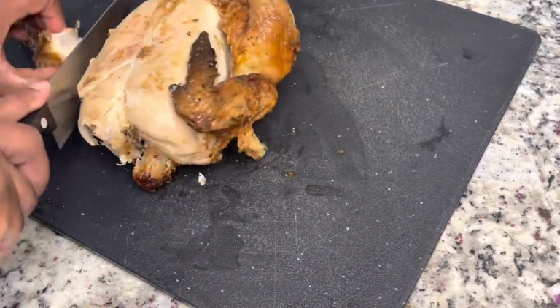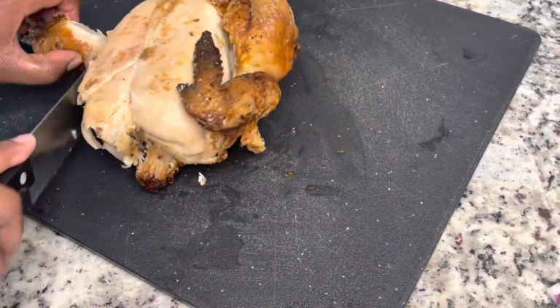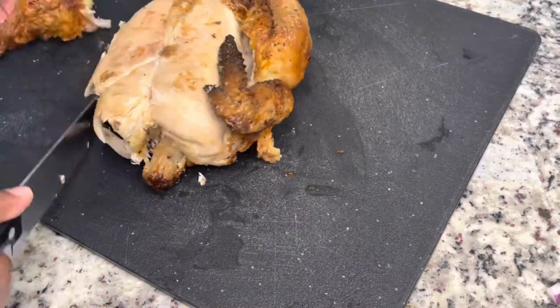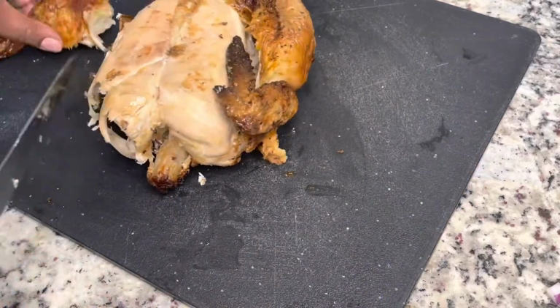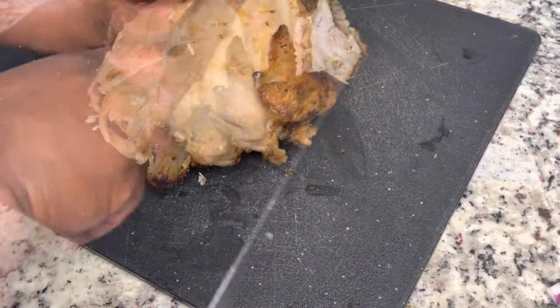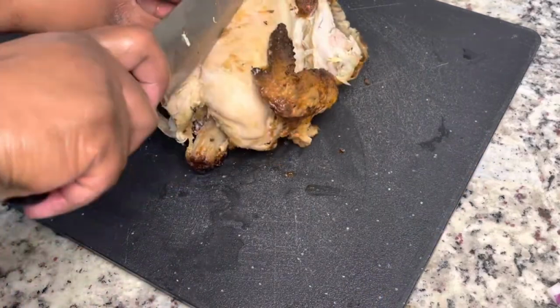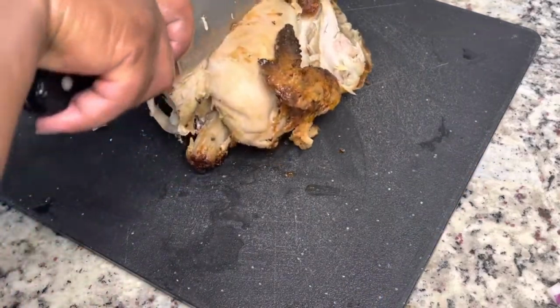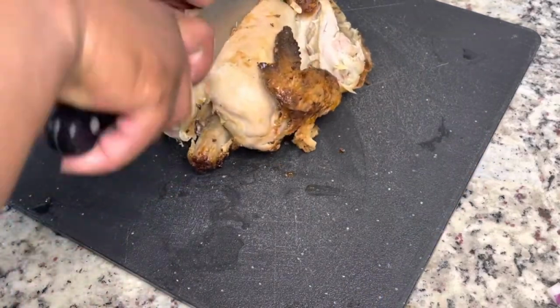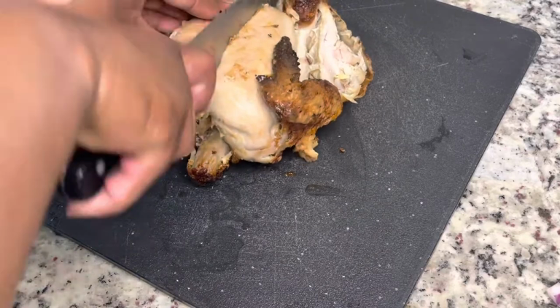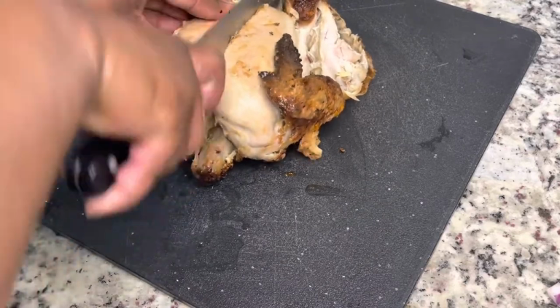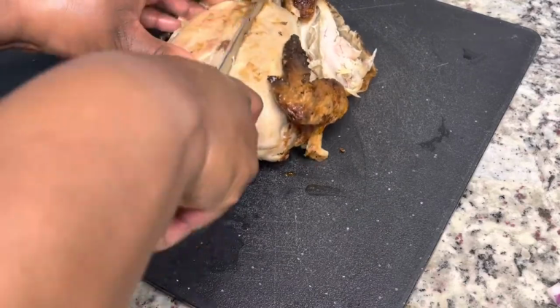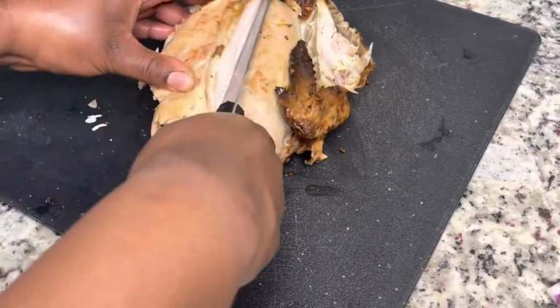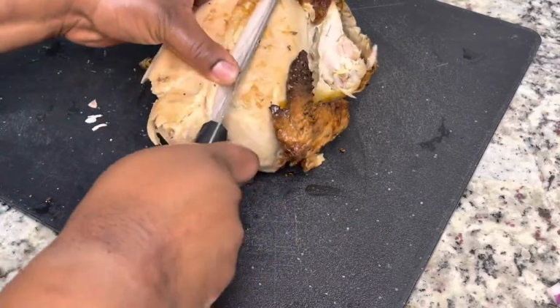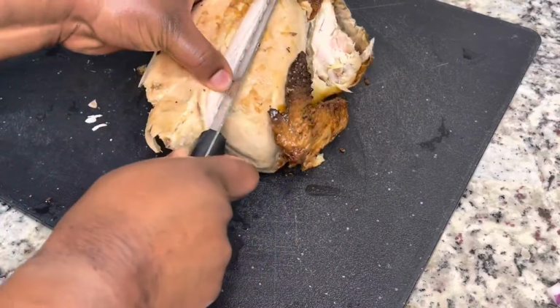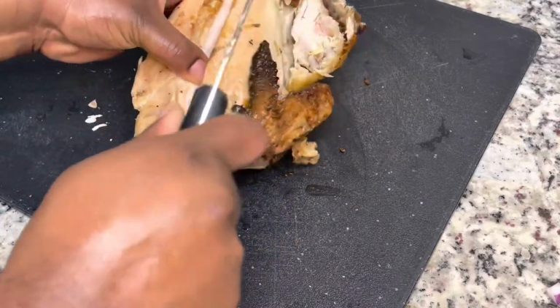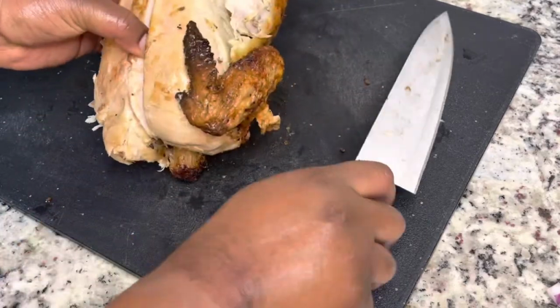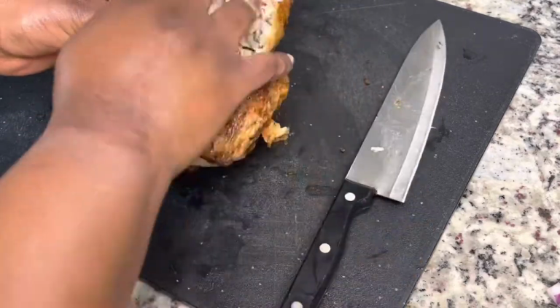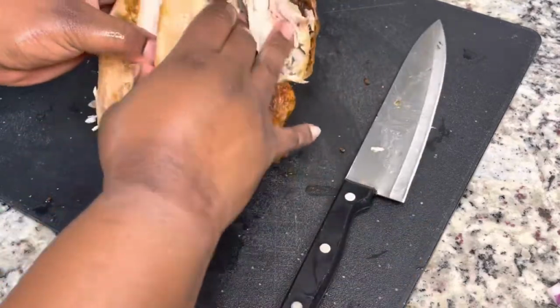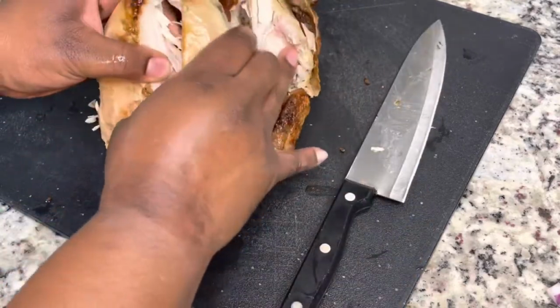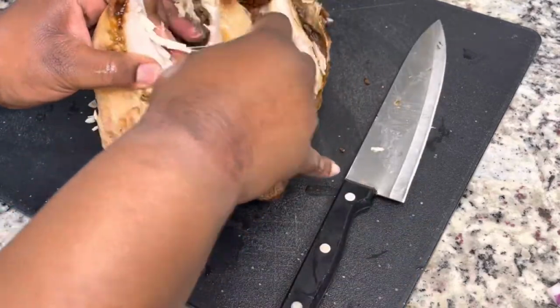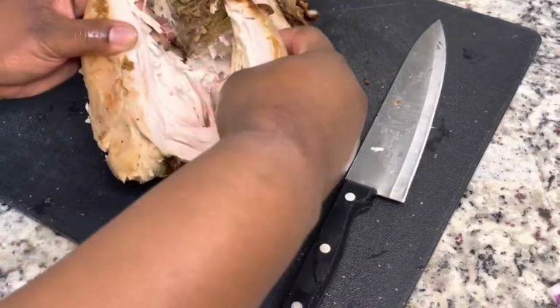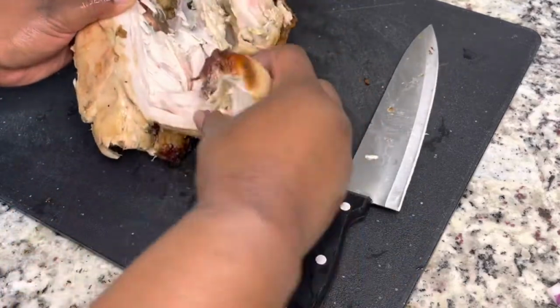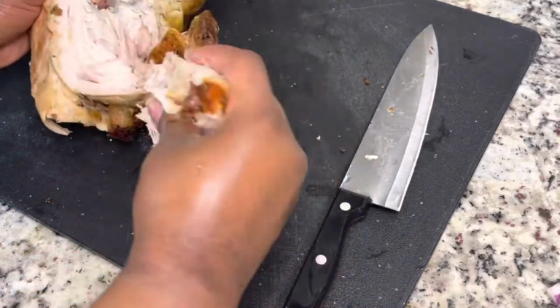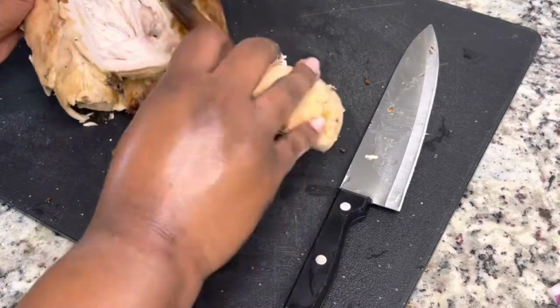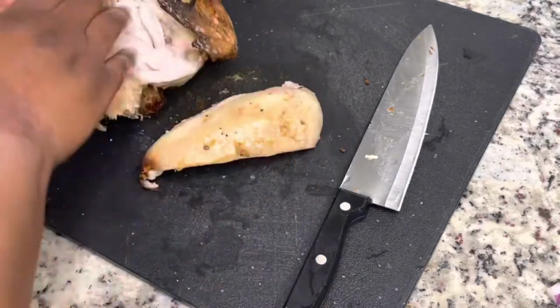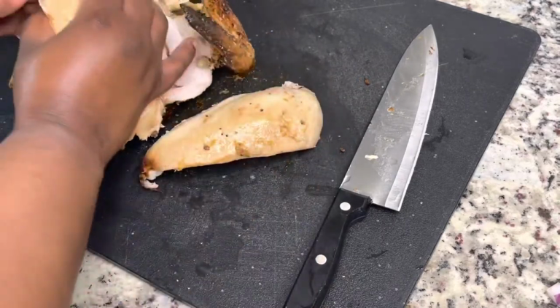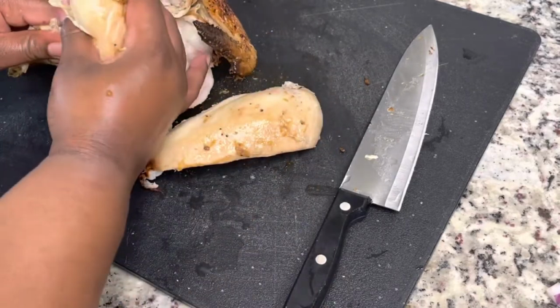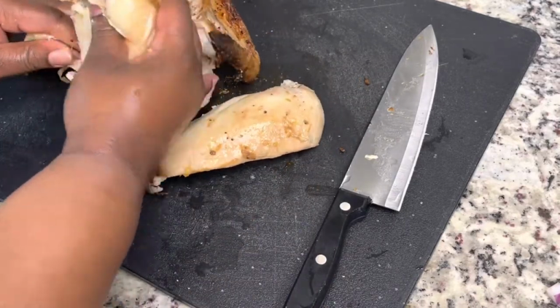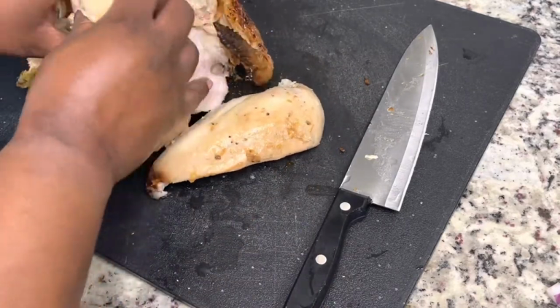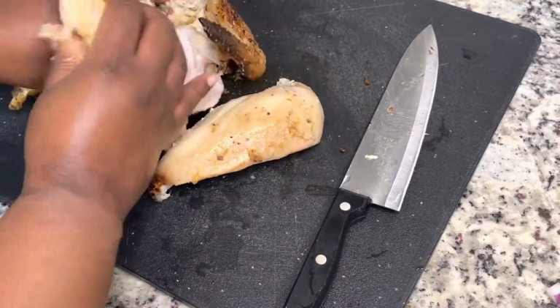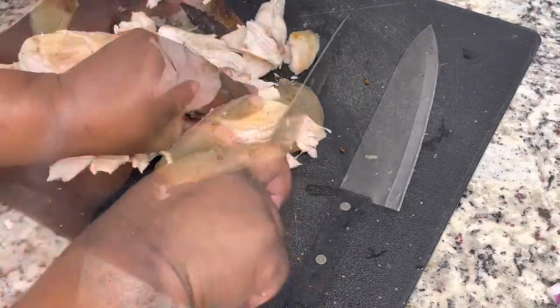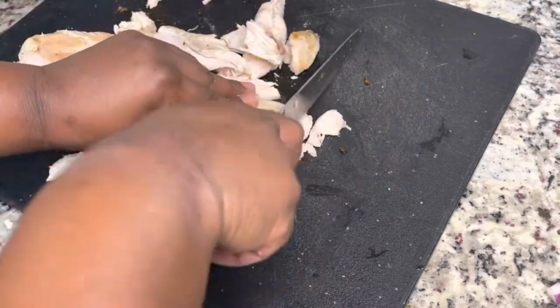If you've seen my last chicken salad recipe, I used canned chicken, so I thought I would use rotisserie — or you can make your own chicken. I'm just going to chop this up a little bit and break it apart with my hands.